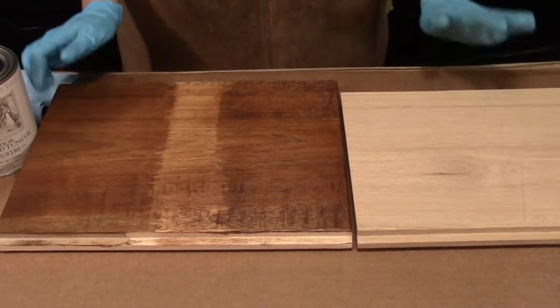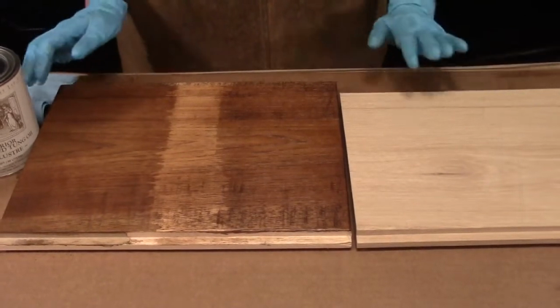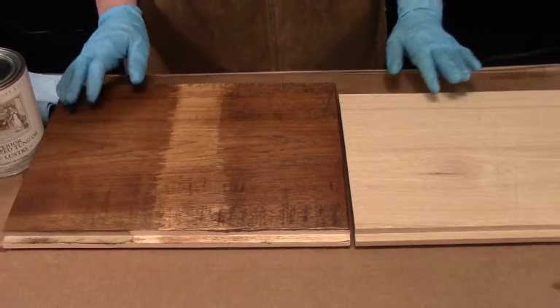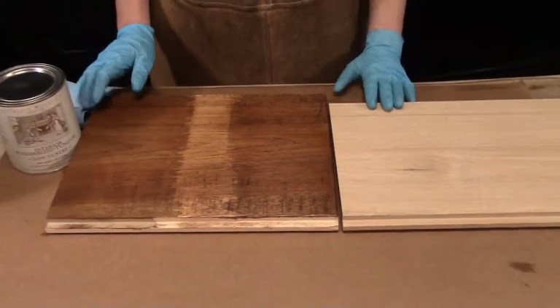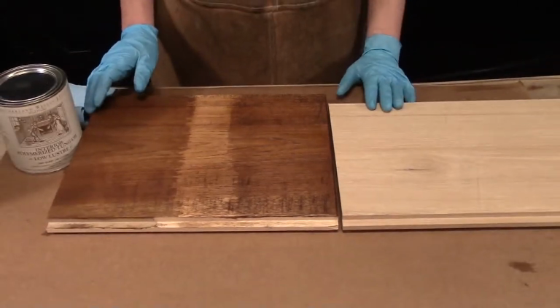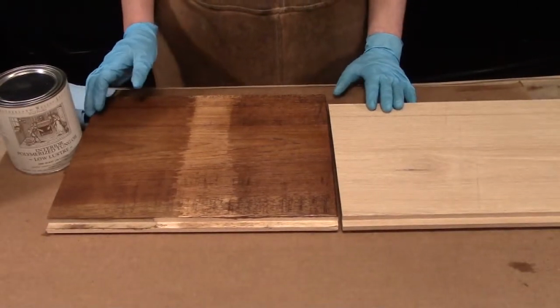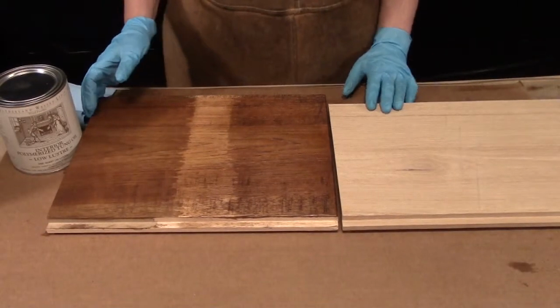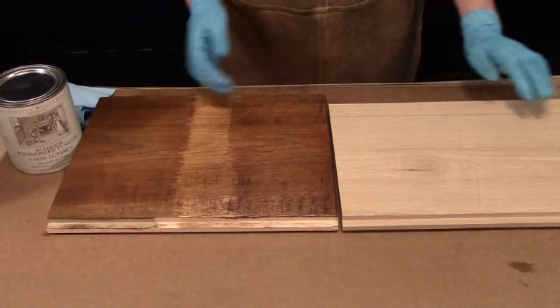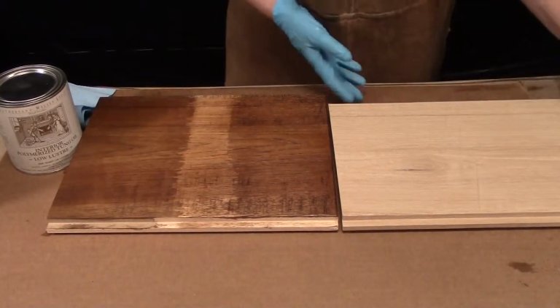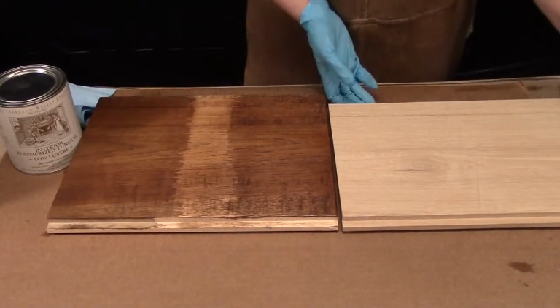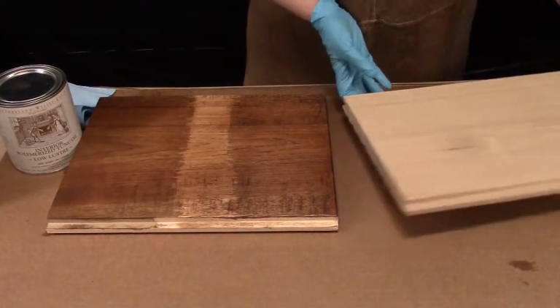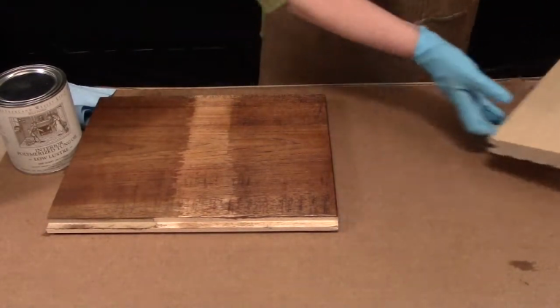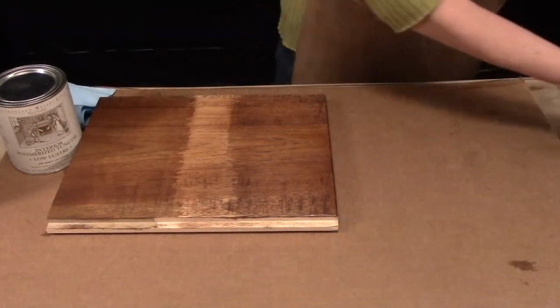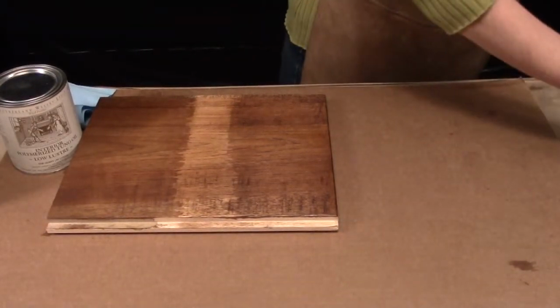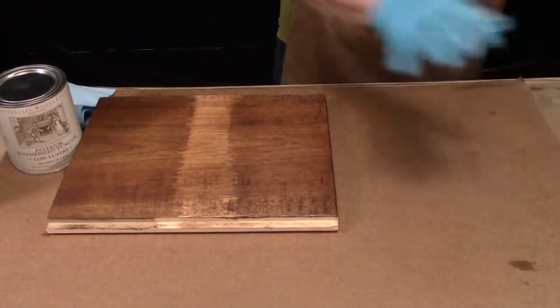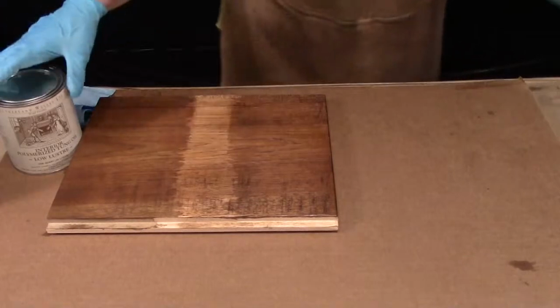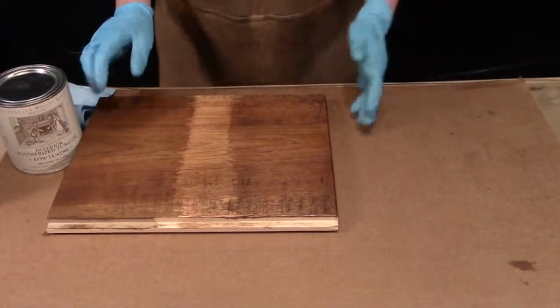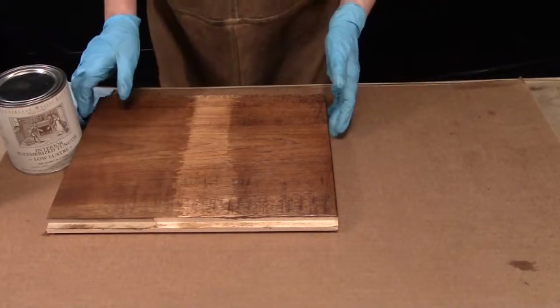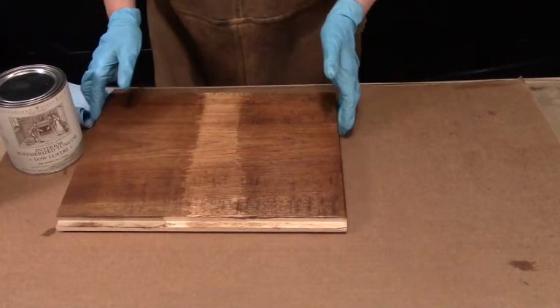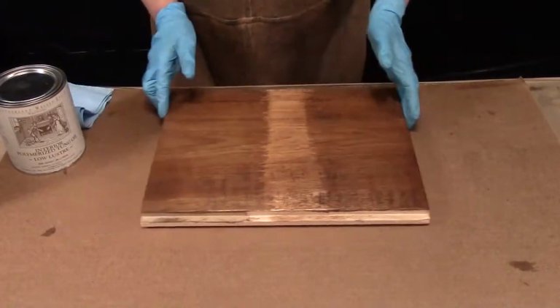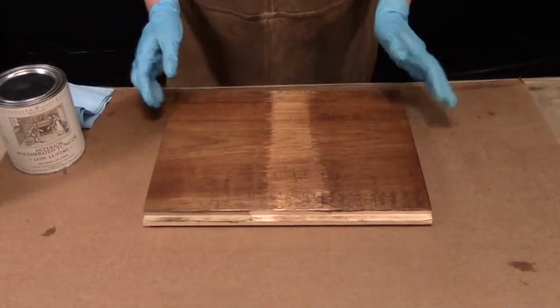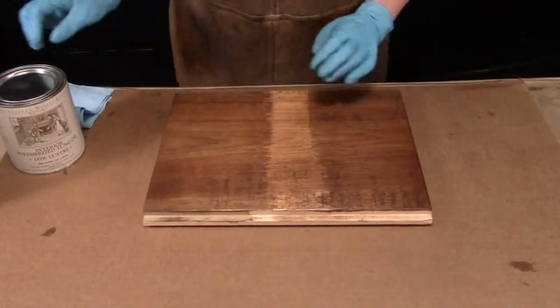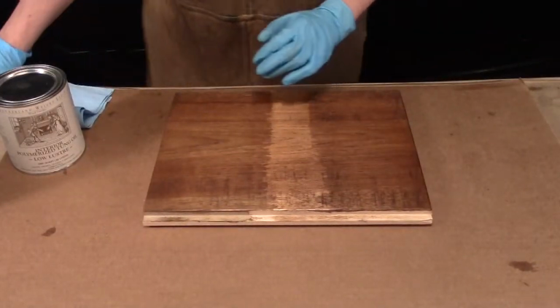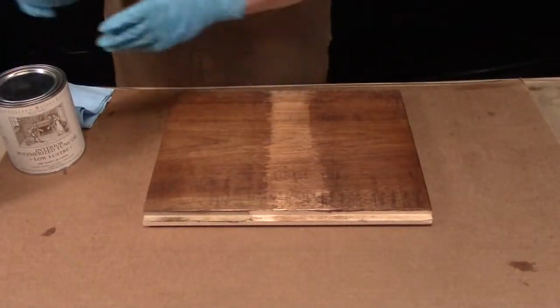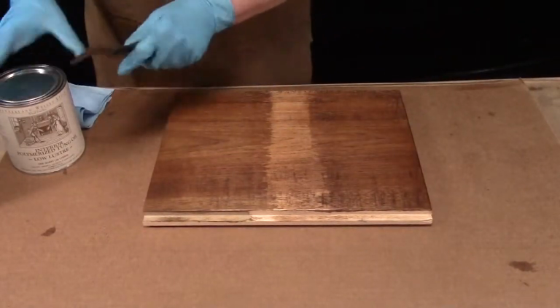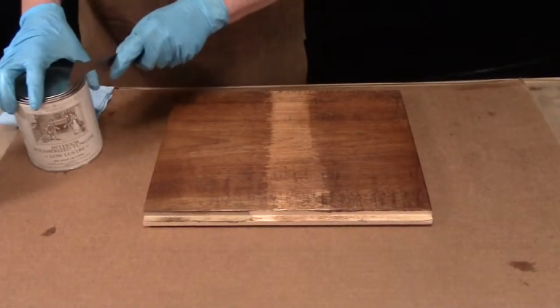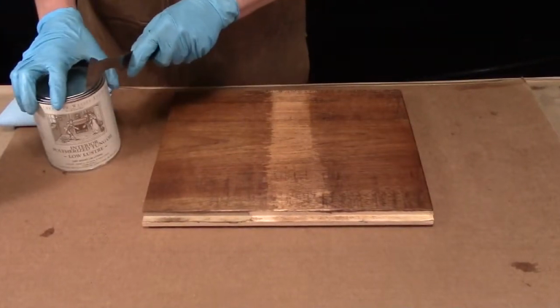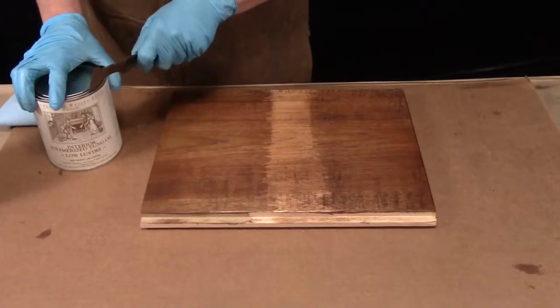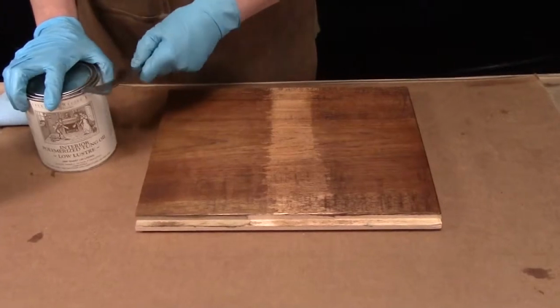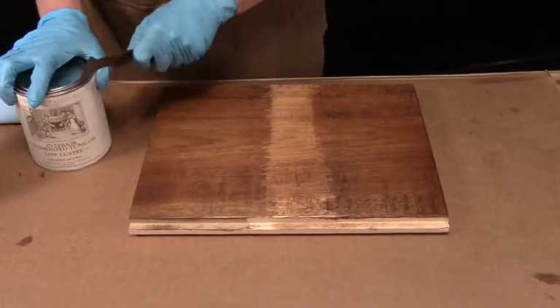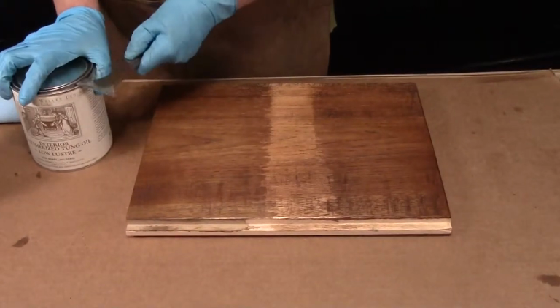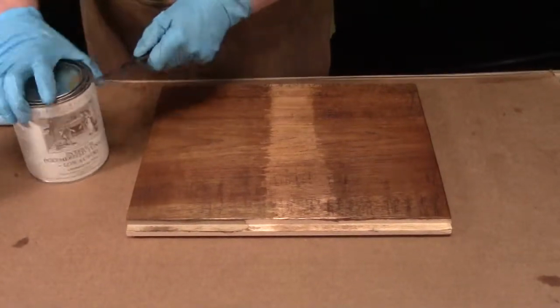We're going to topcoat this piece today with polymerized tung oil, low luster, and it's a very simple application. You don't need to stir the oil — there's no flattening agent in it at all.